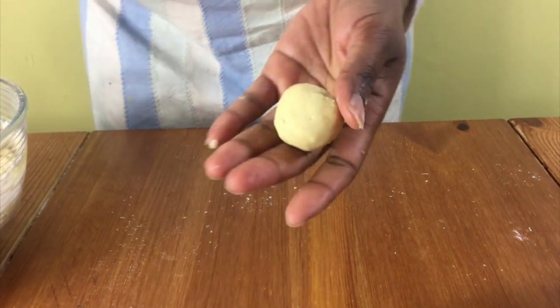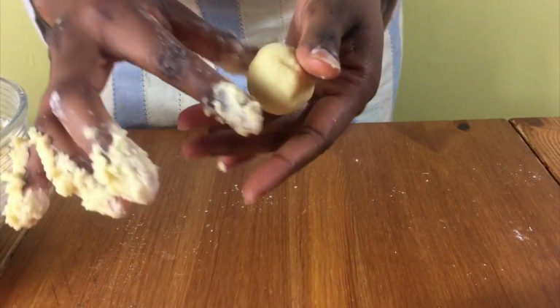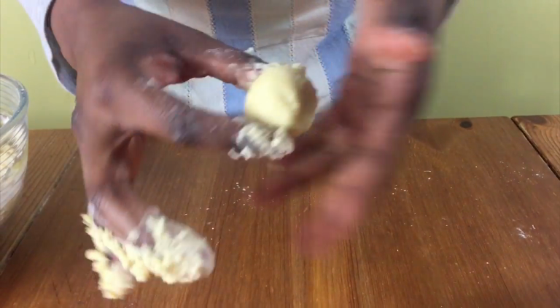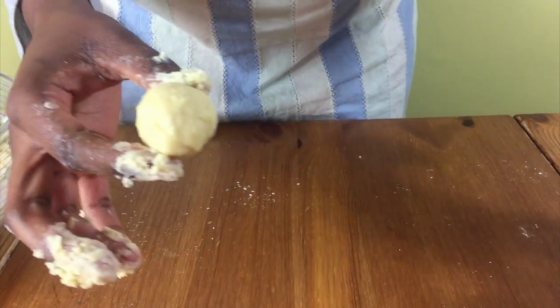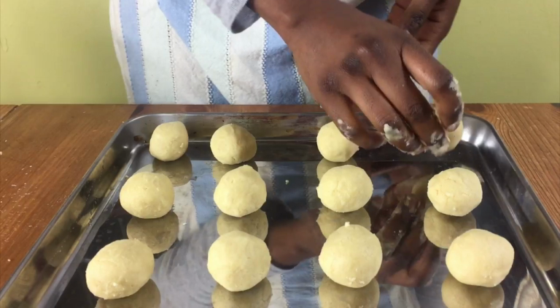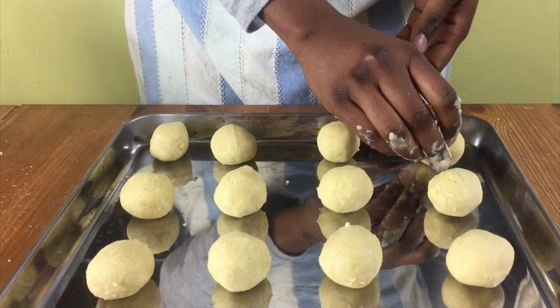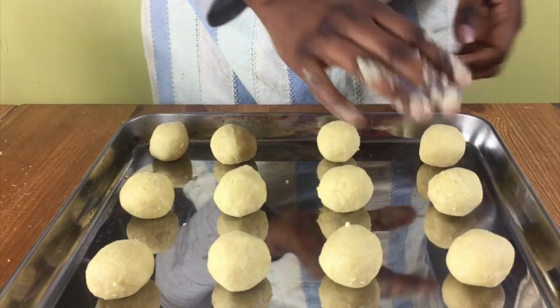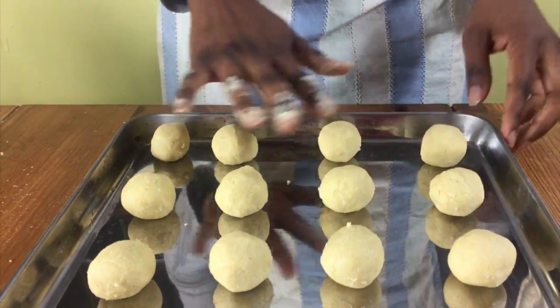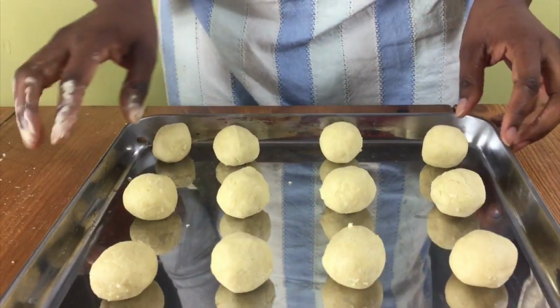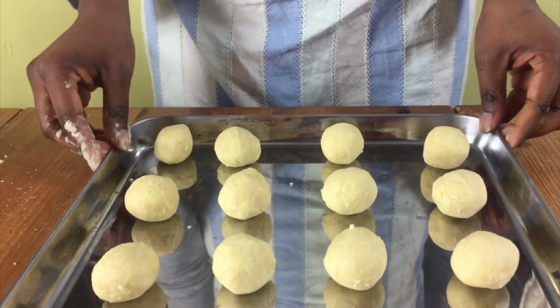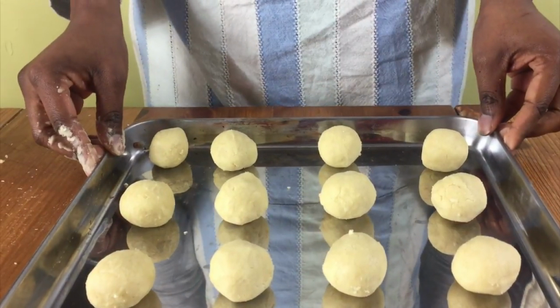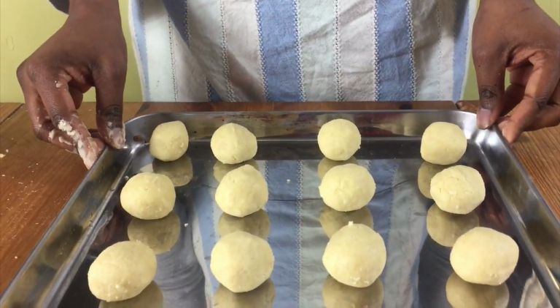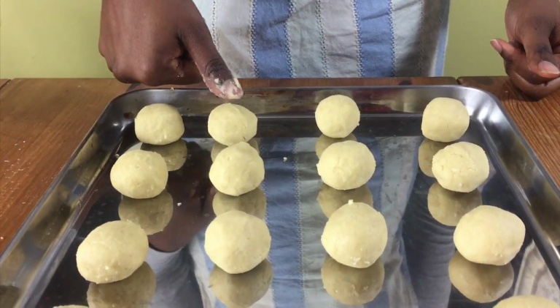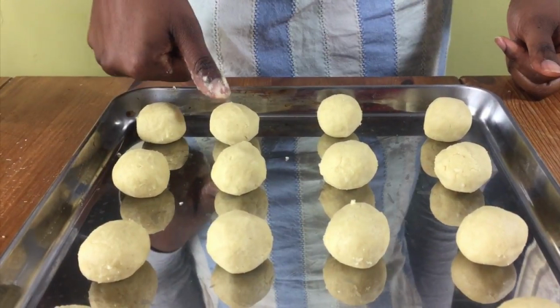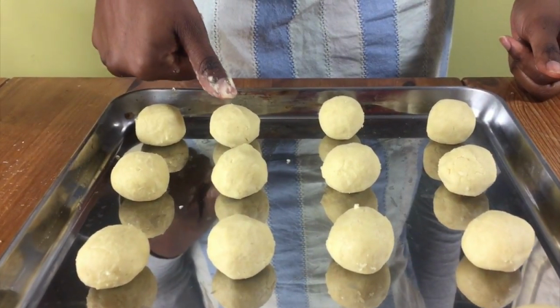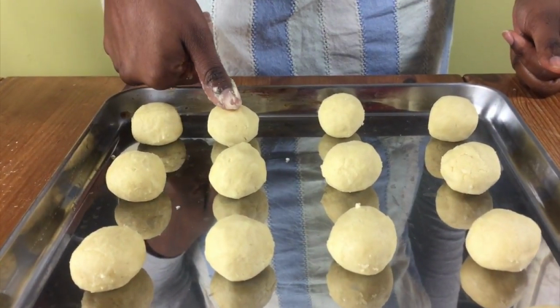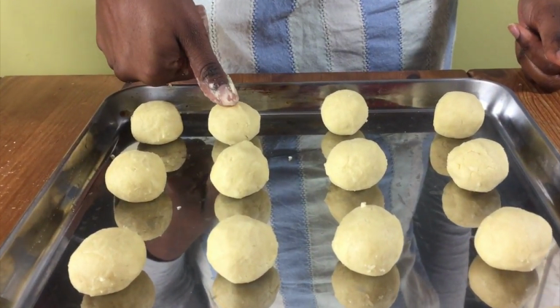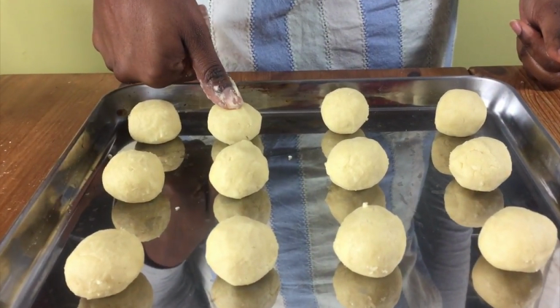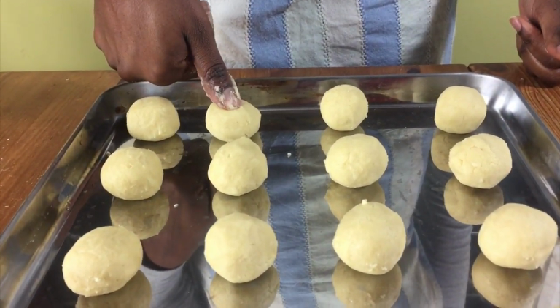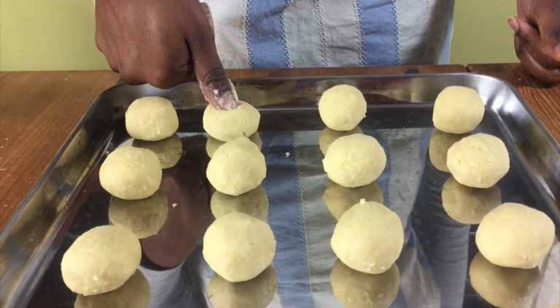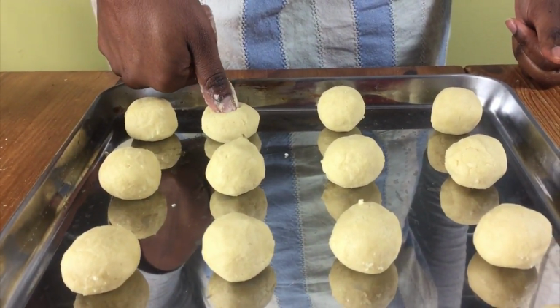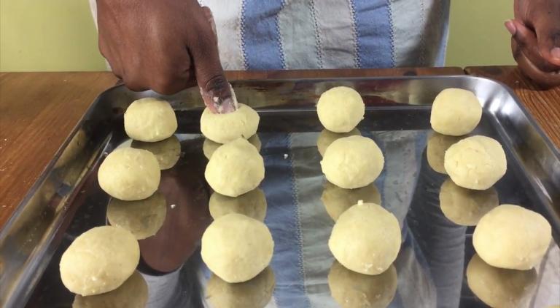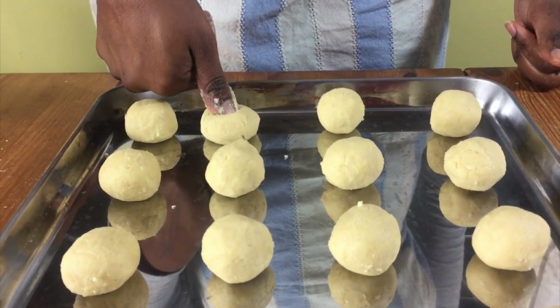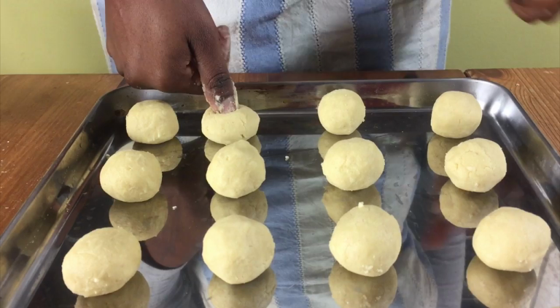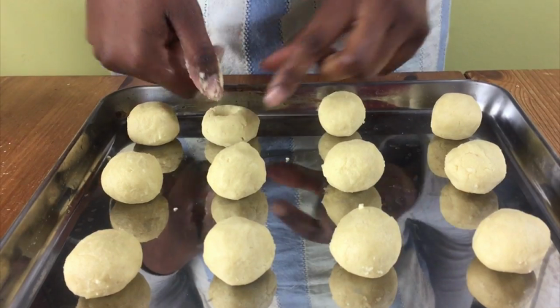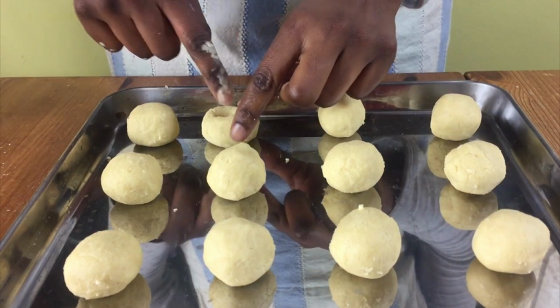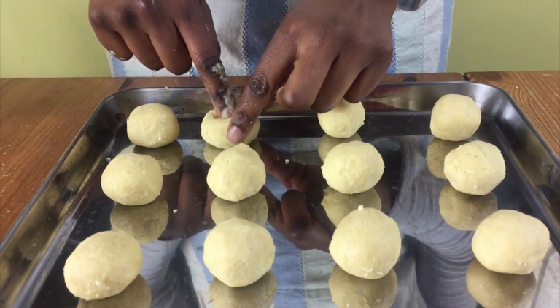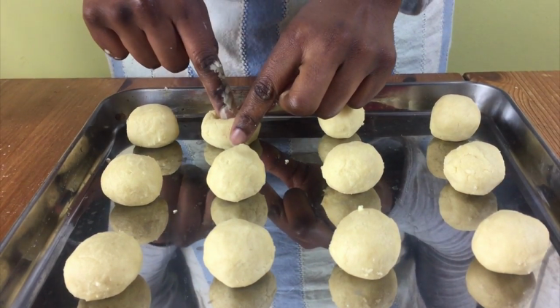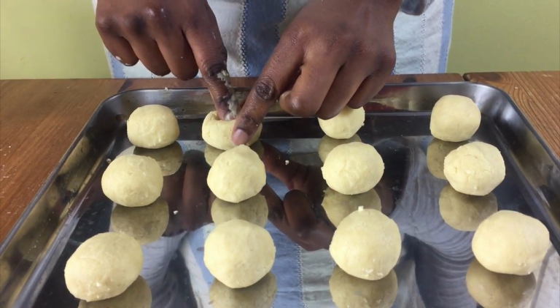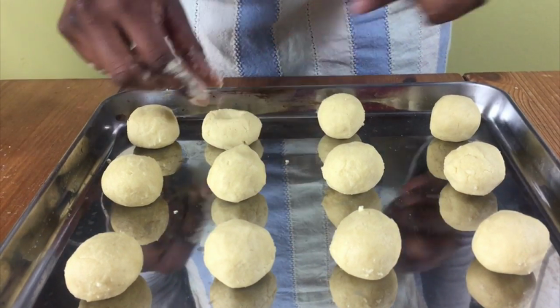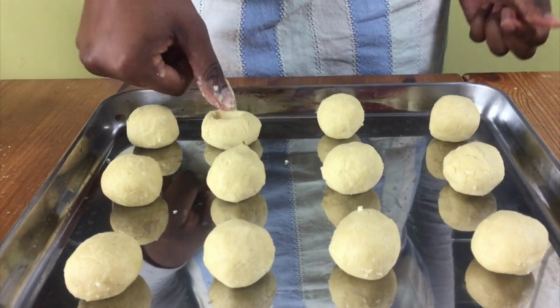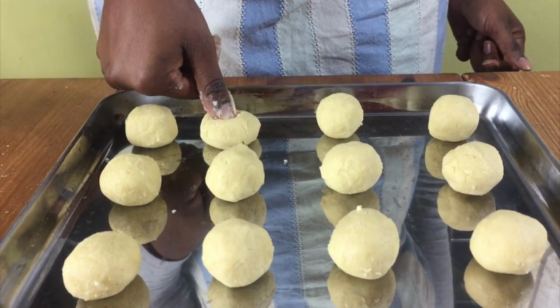Then put this on your baking tray. Repeat the process until your tray is filled up. Space the cookies apart because they spread a bit when they are baking.